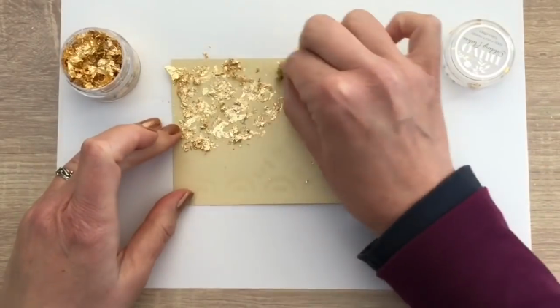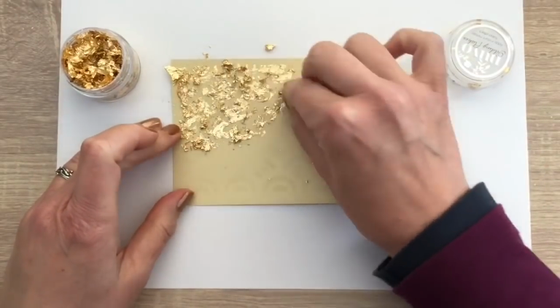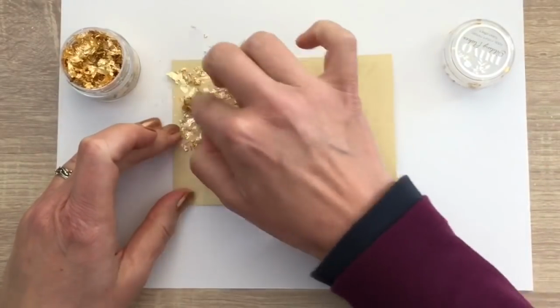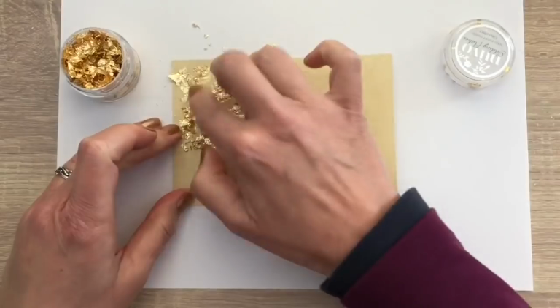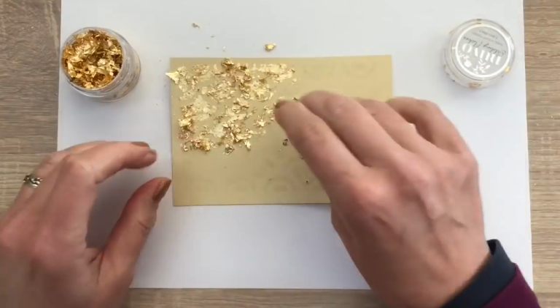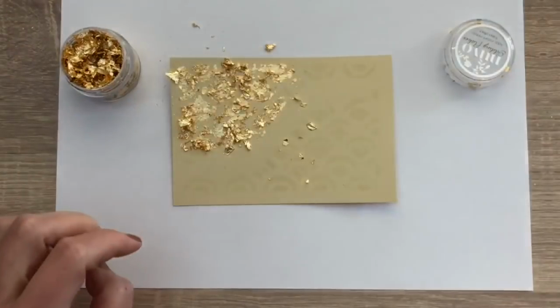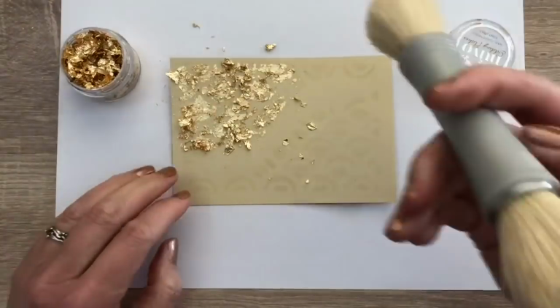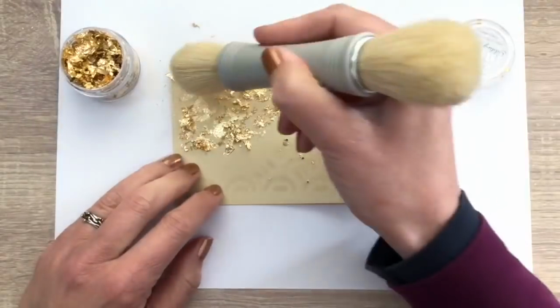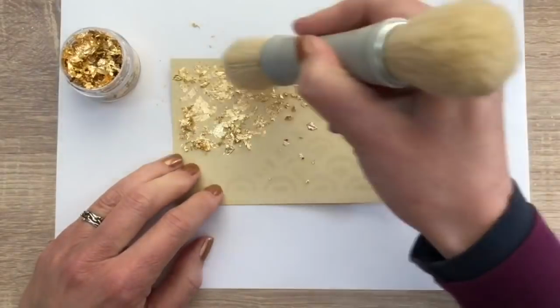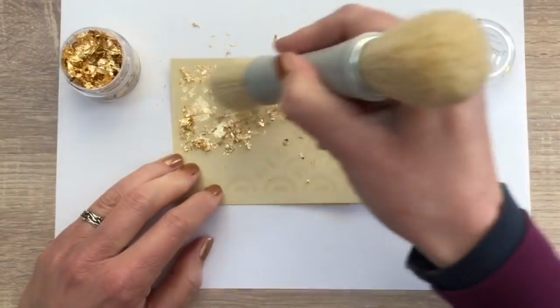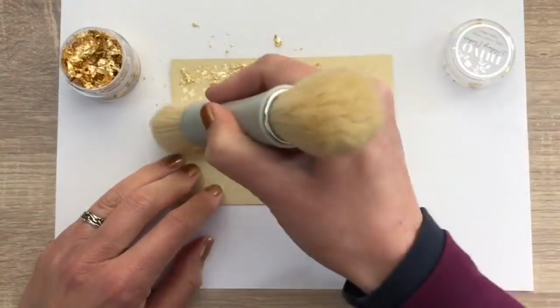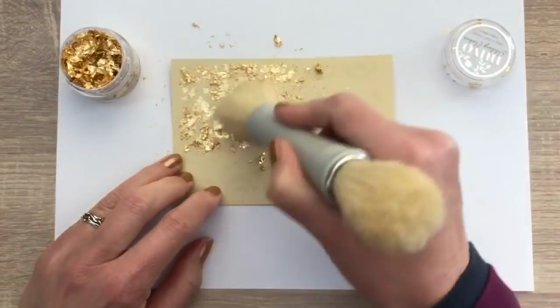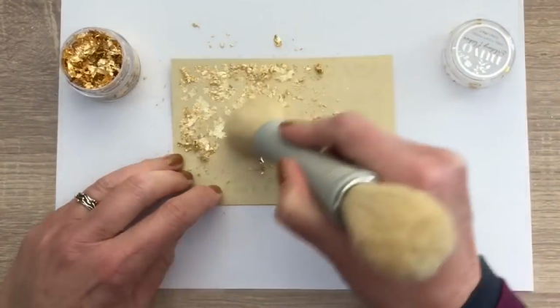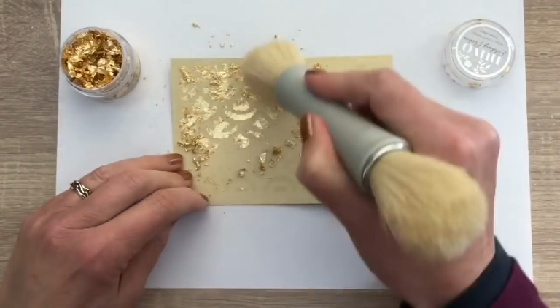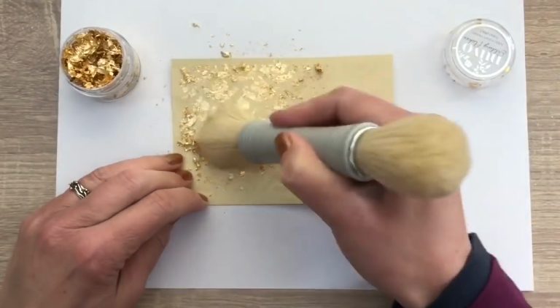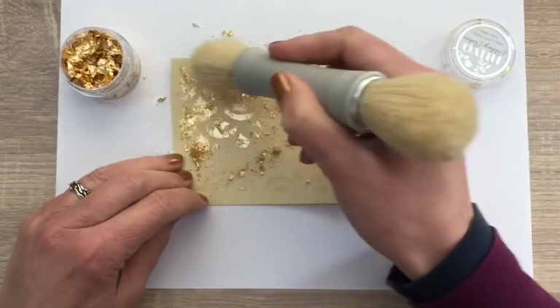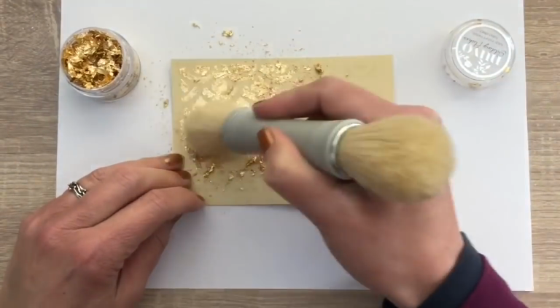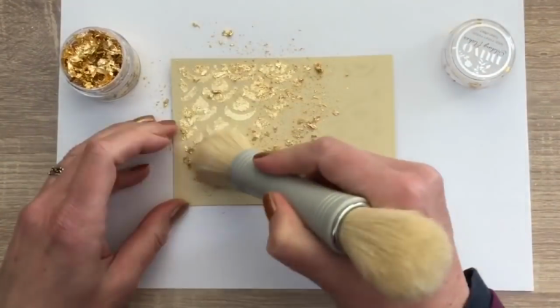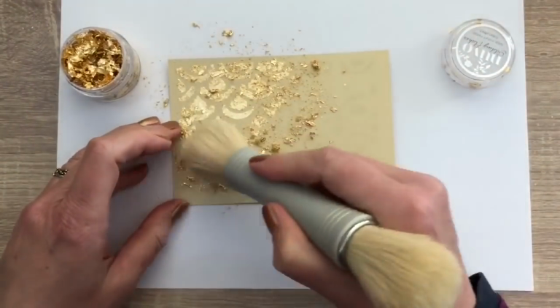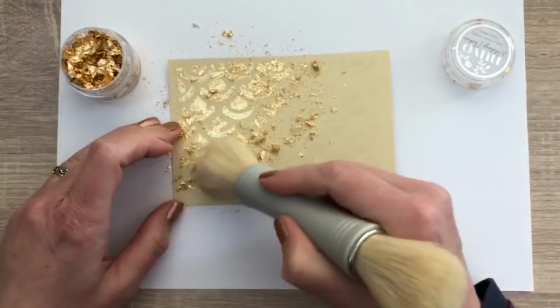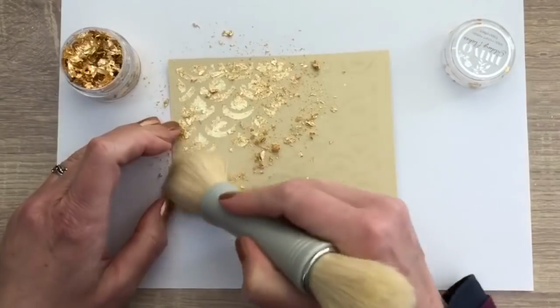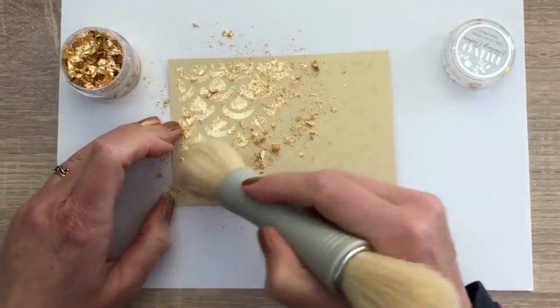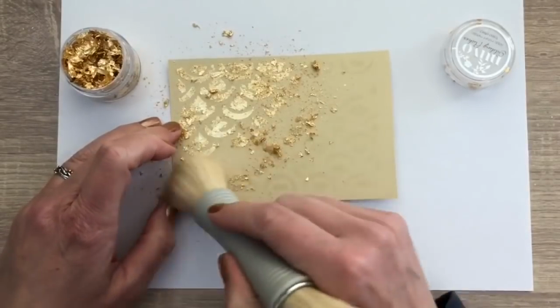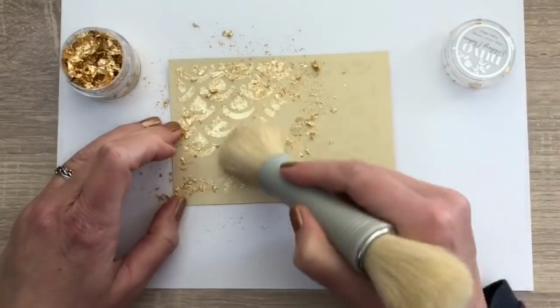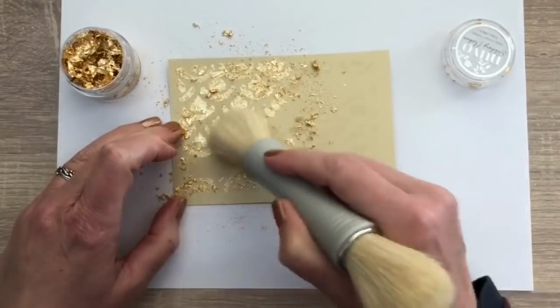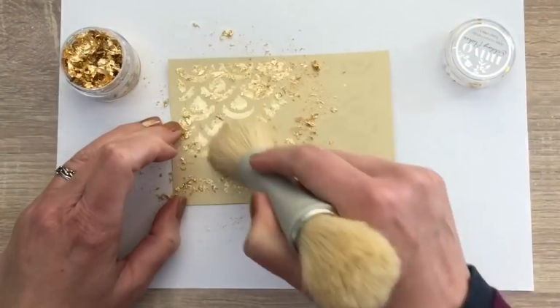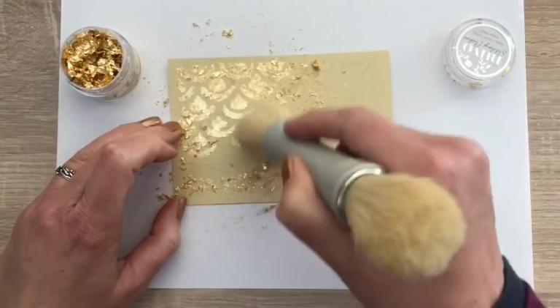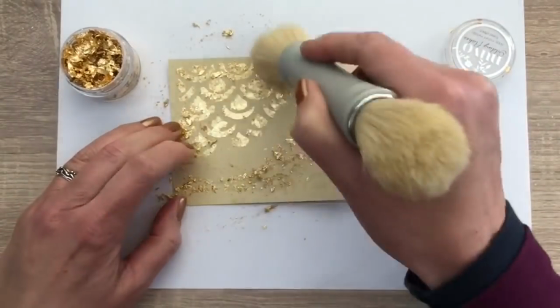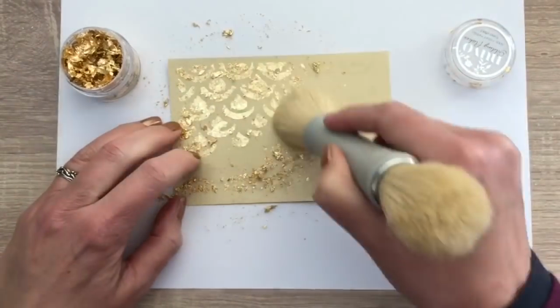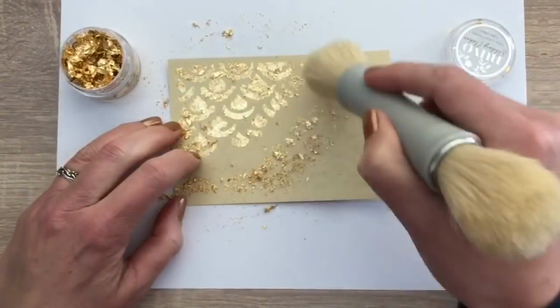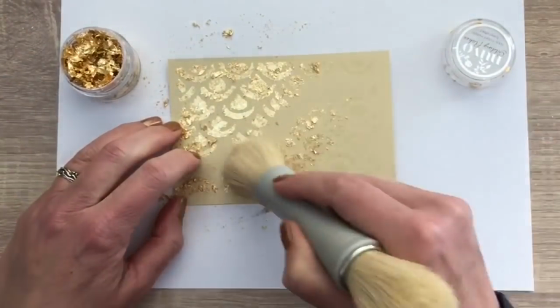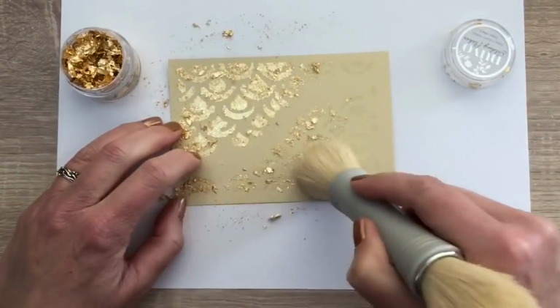And I add the flakes again, taking a pinch from the top and rubbing it on the card. And I use the dual blending brush also to spread it, which works really great.